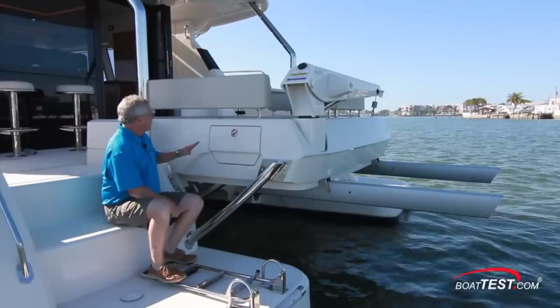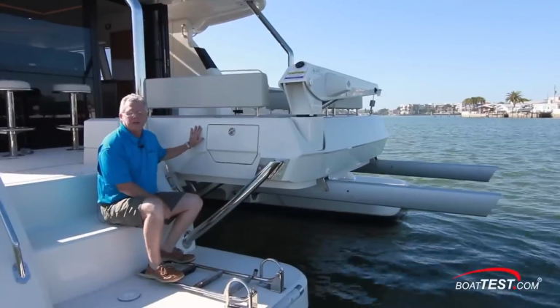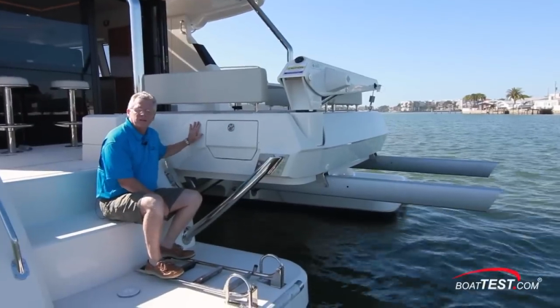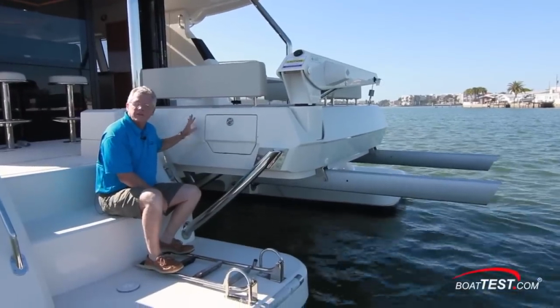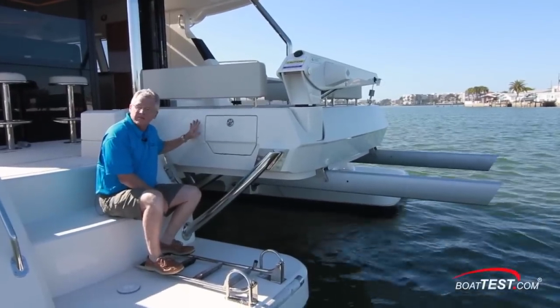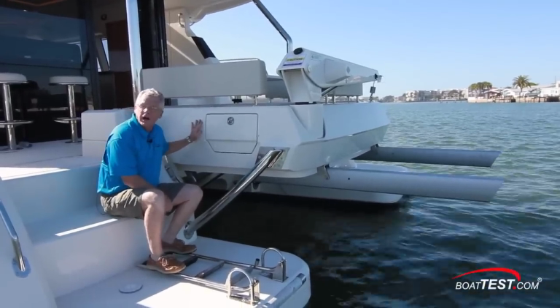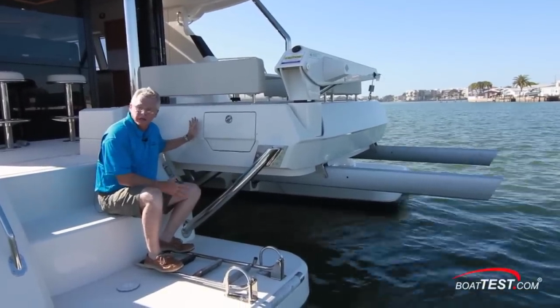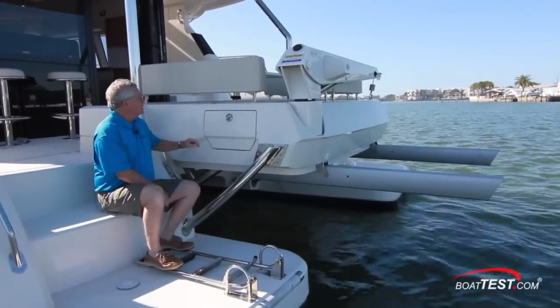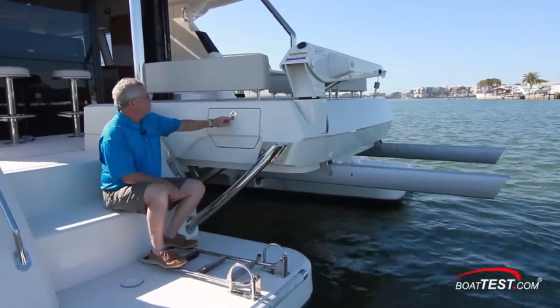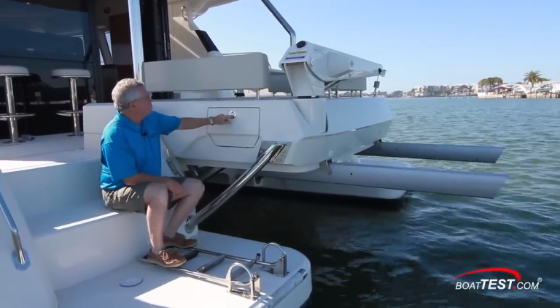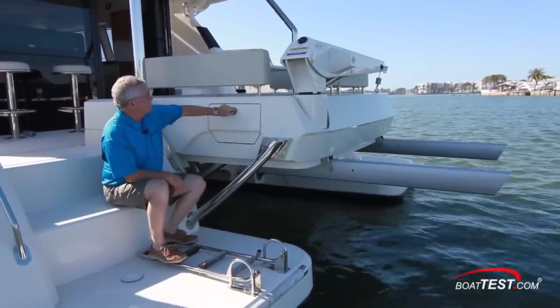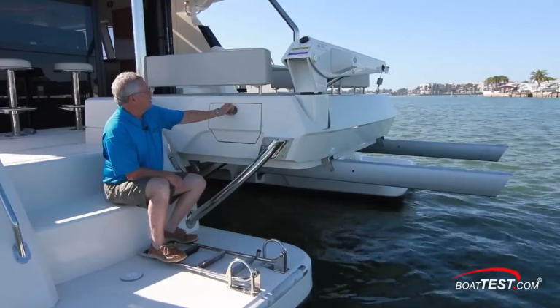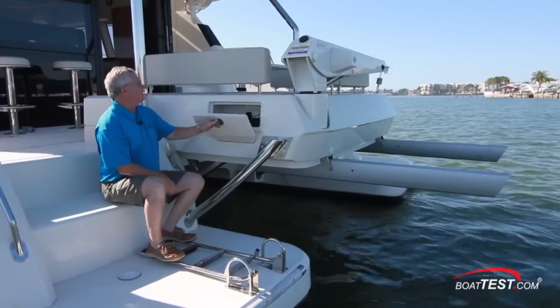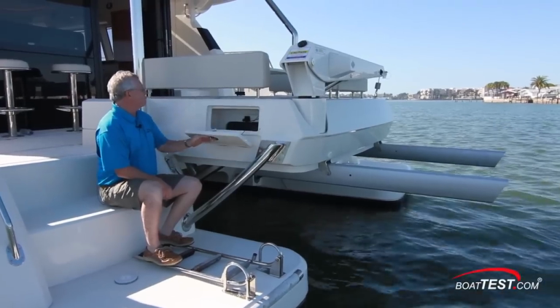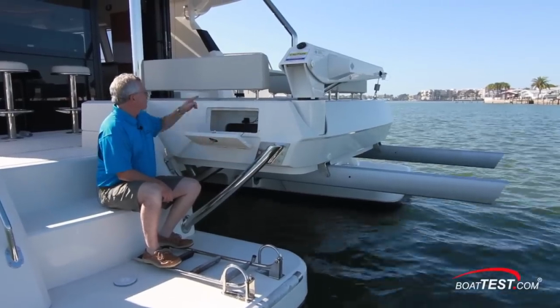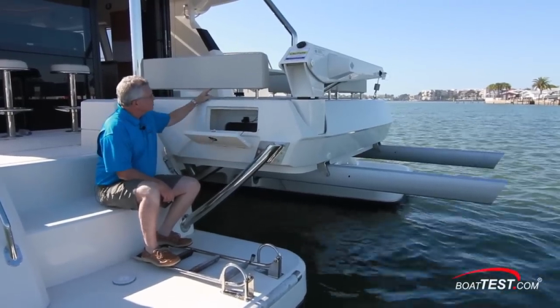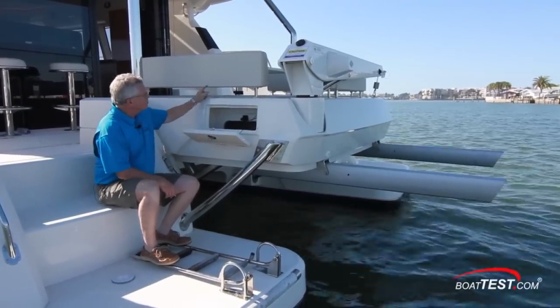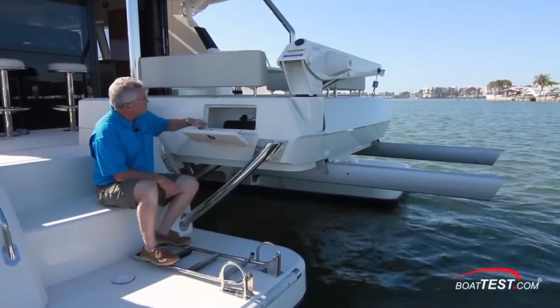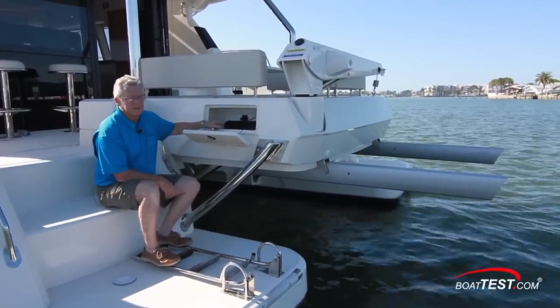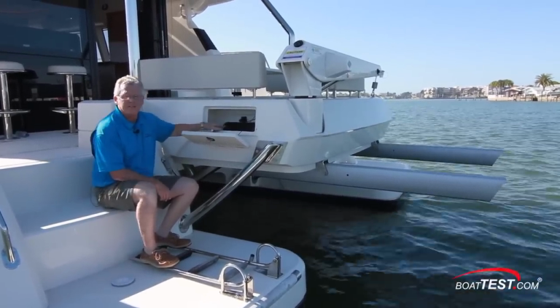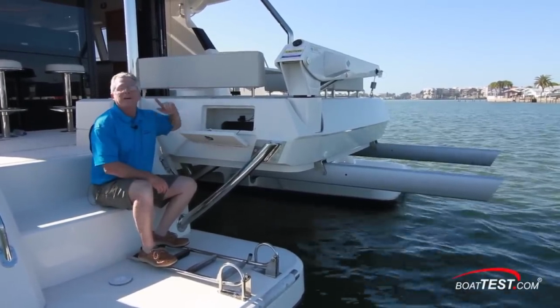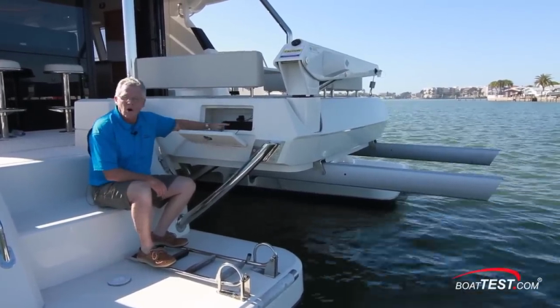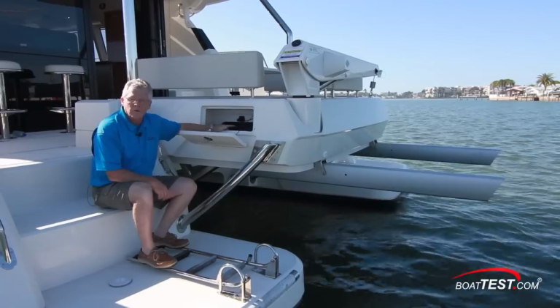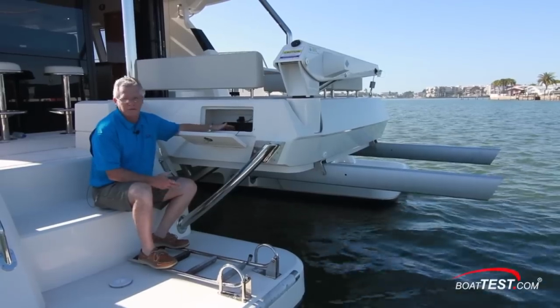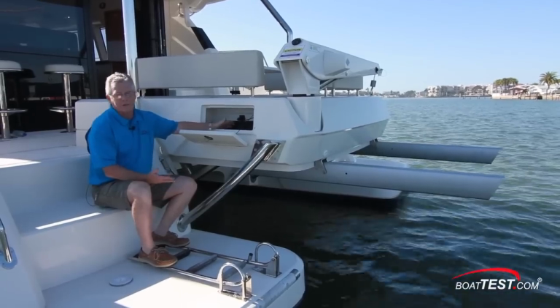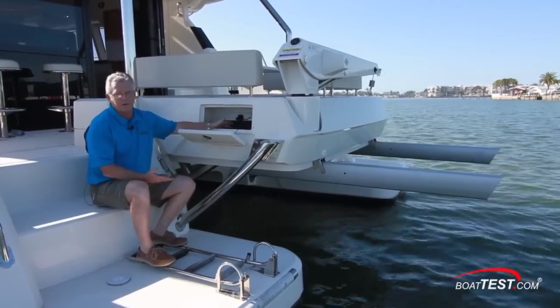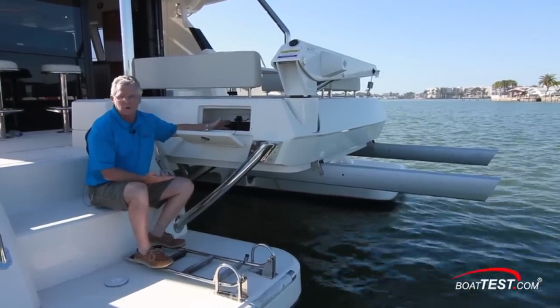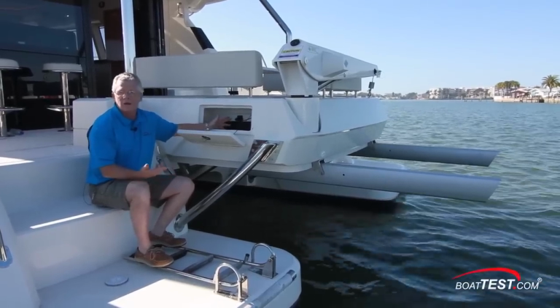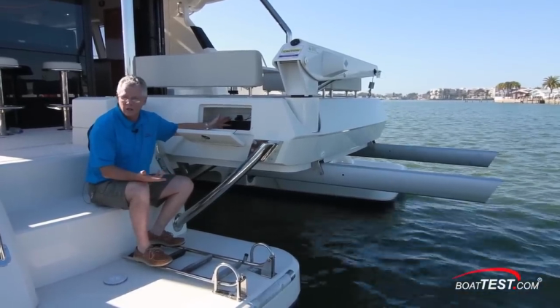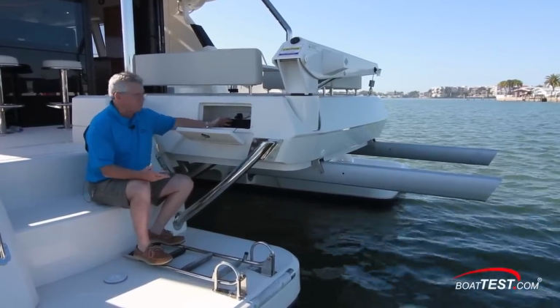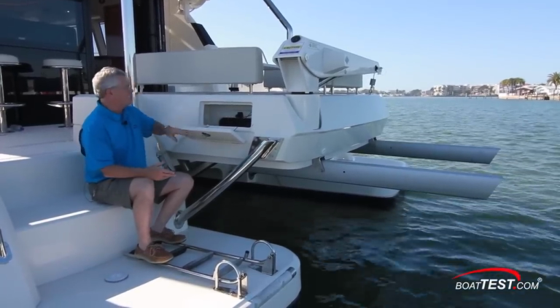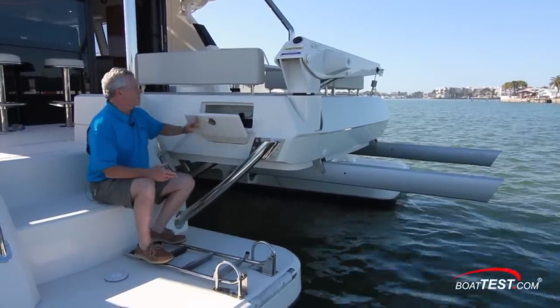Another advantage of having this extended seating pod is that we have storage inside. Not only is it accessible from under the seat cushions but also from the sides, and it goes all the way across. A great place for putting boat hooks, long-handled brooms, that kind of thing.